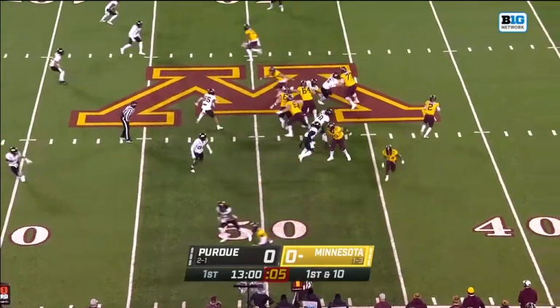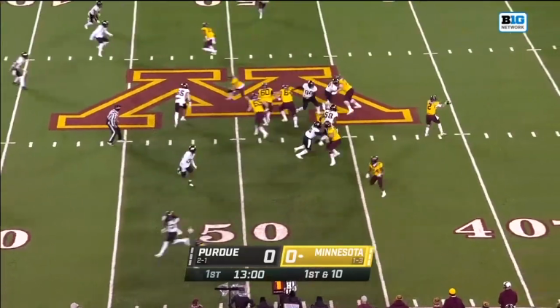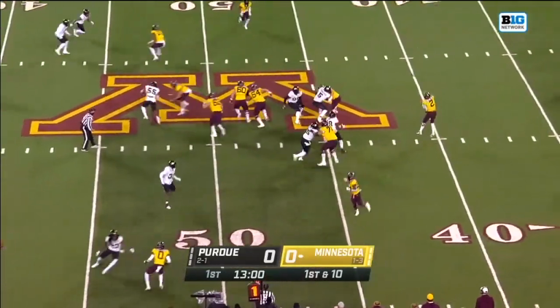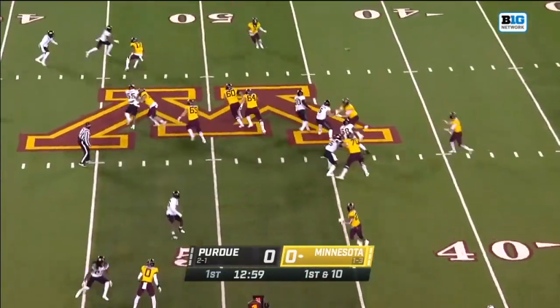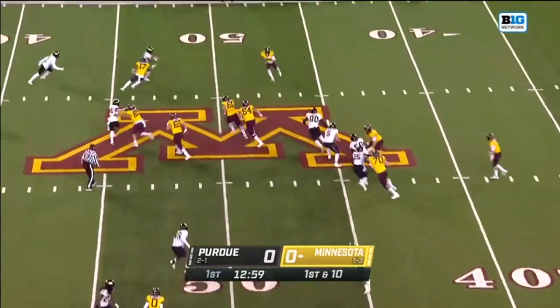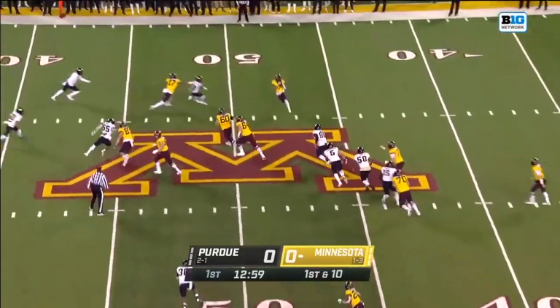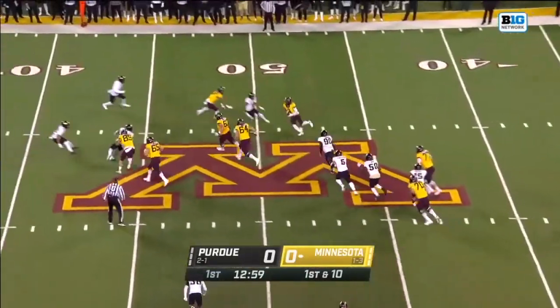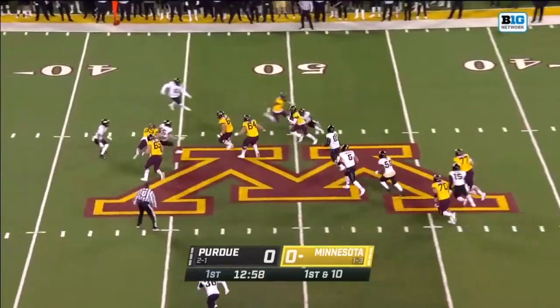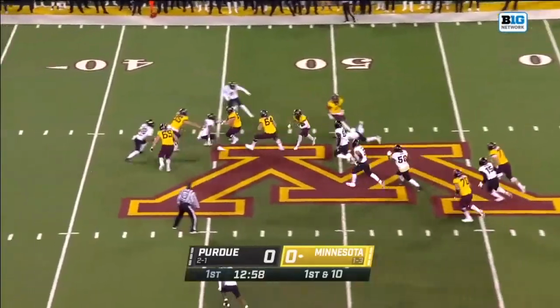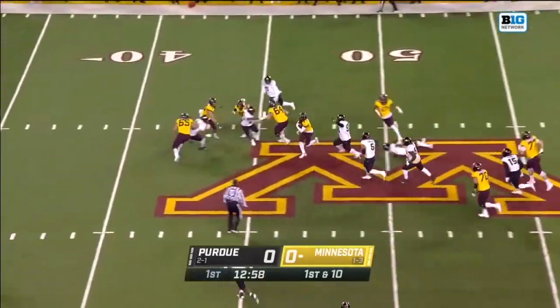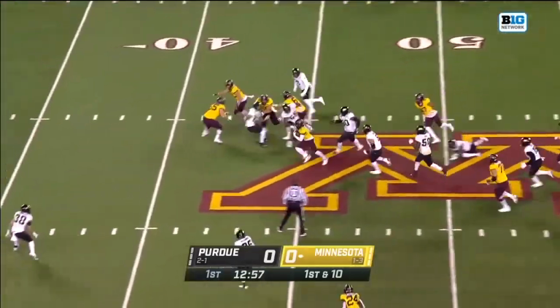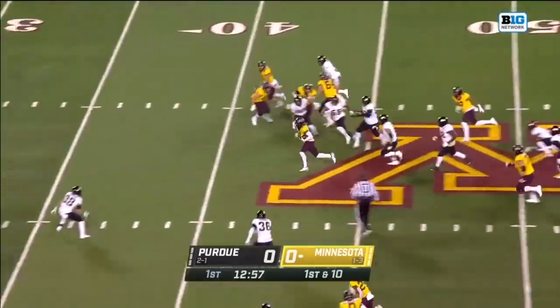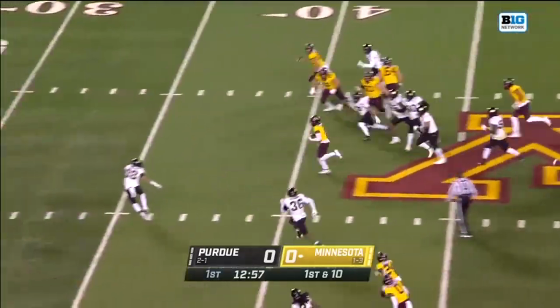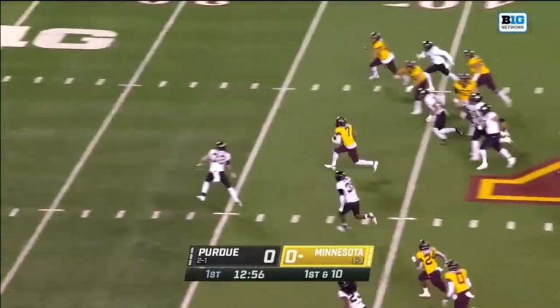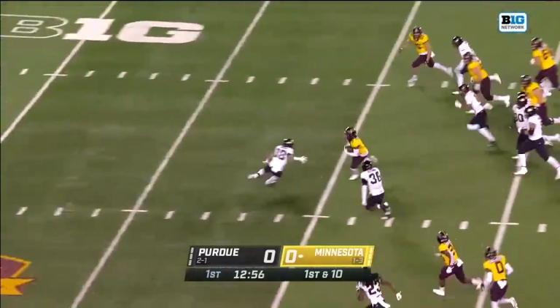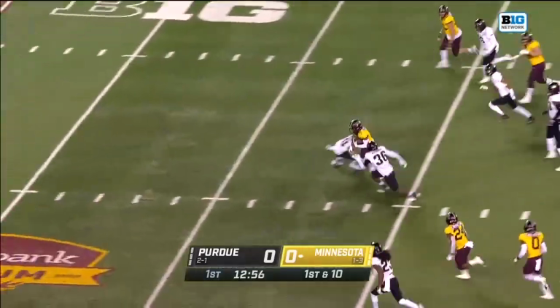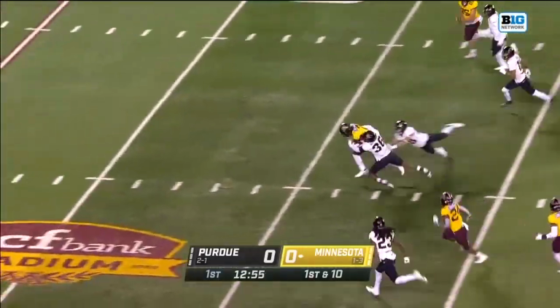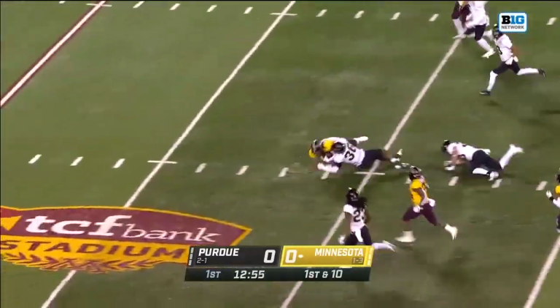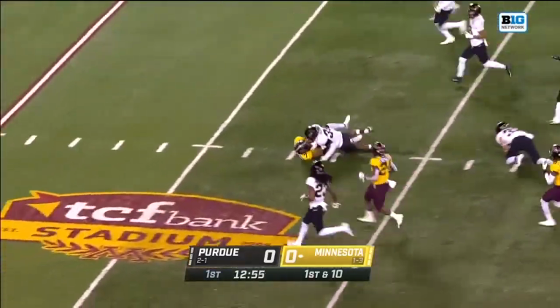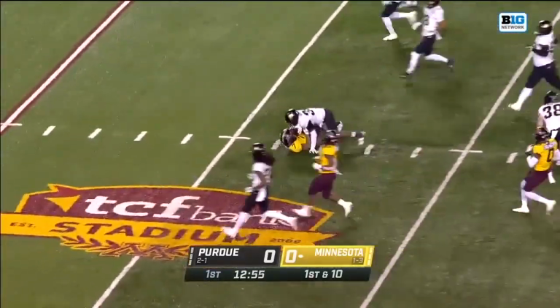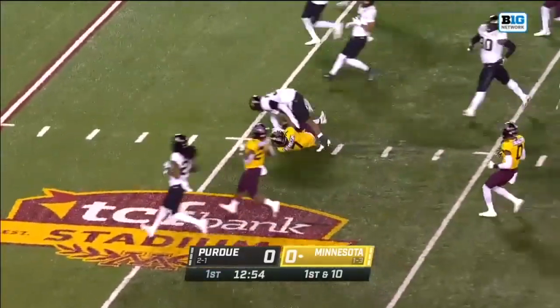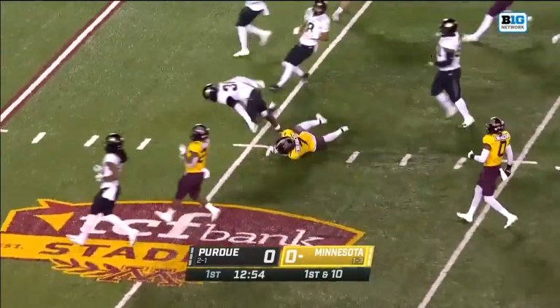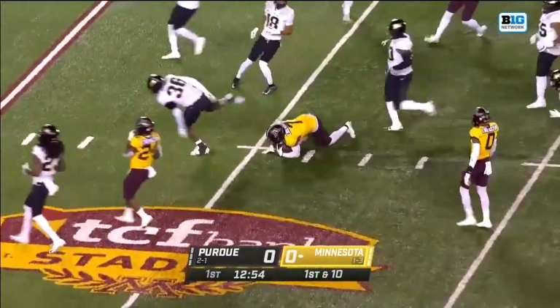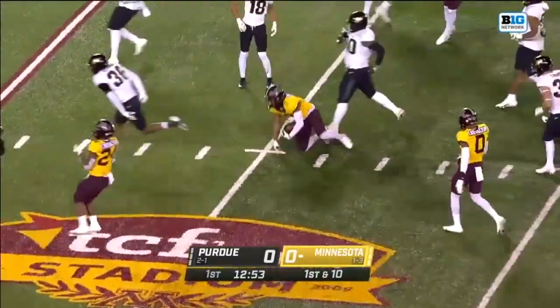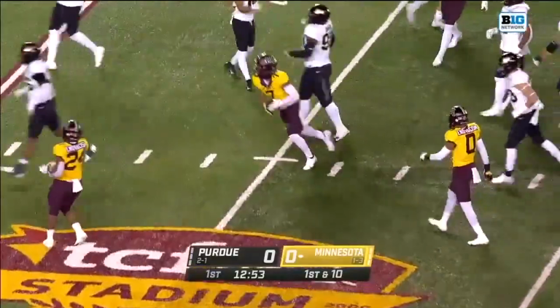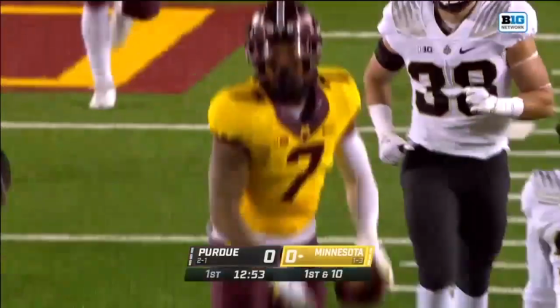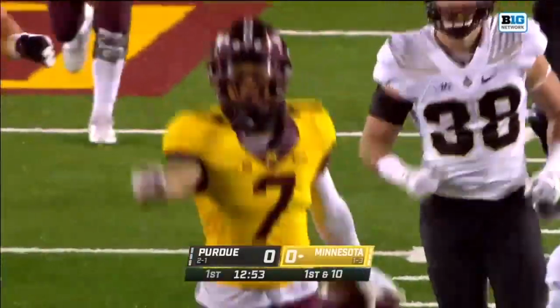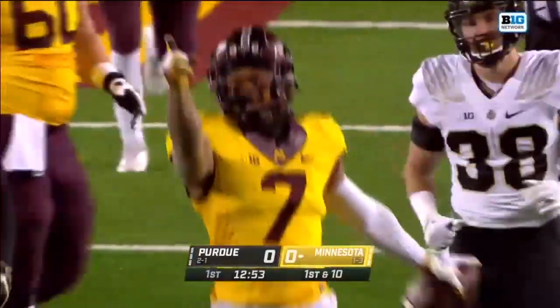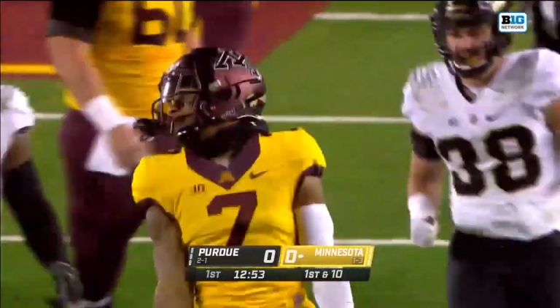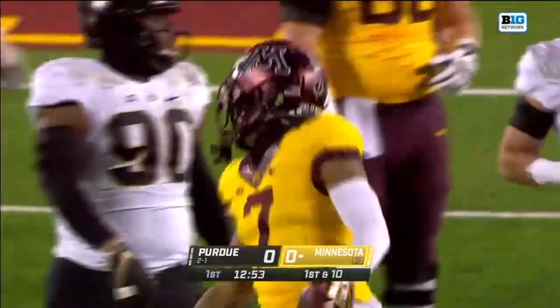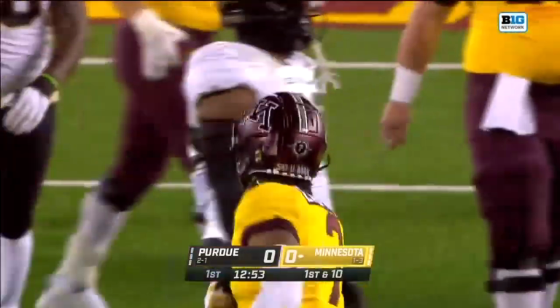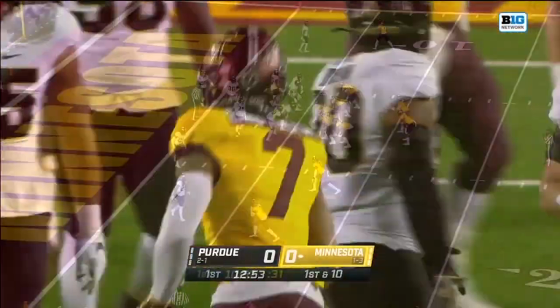On first down, Morgan throws, that's caught, big play. Chris Ottman-Bell takes it inside the 30-yard line.